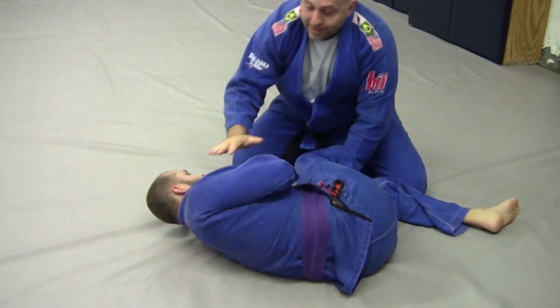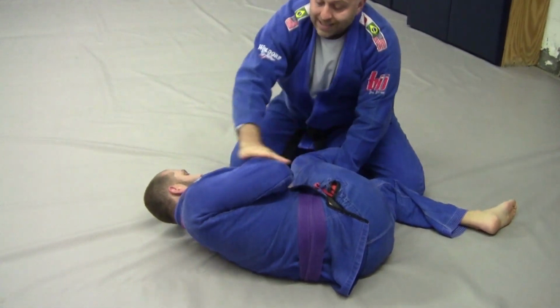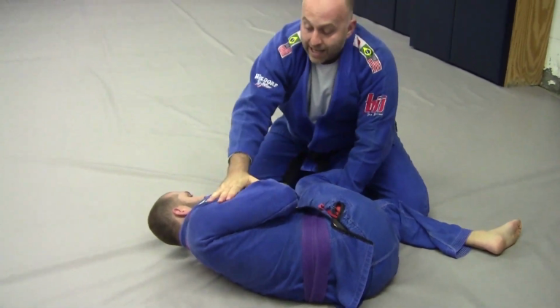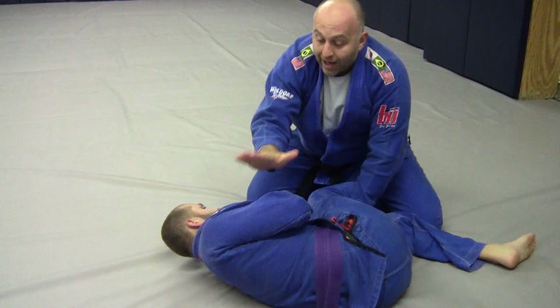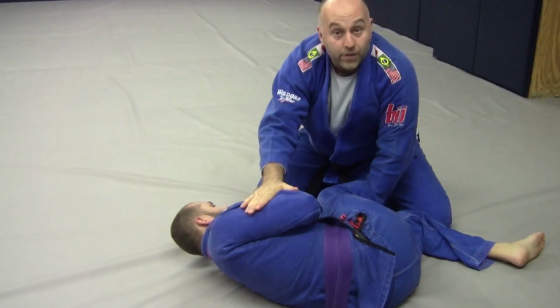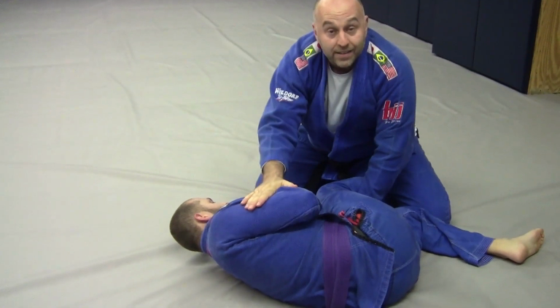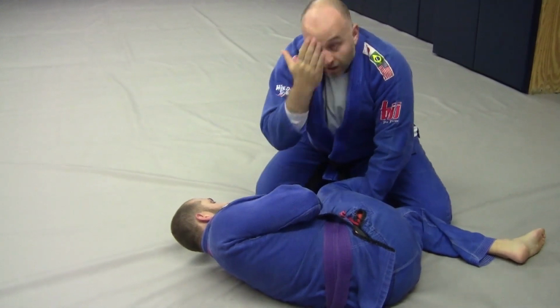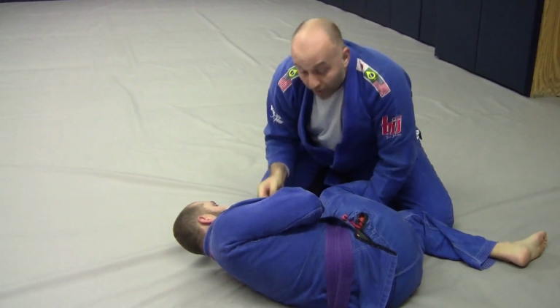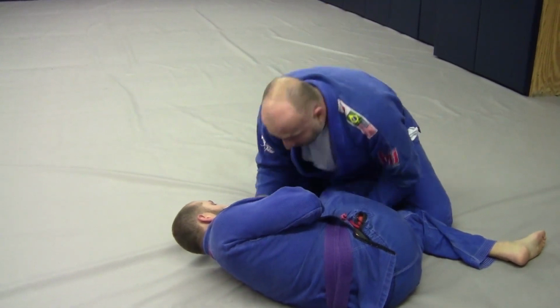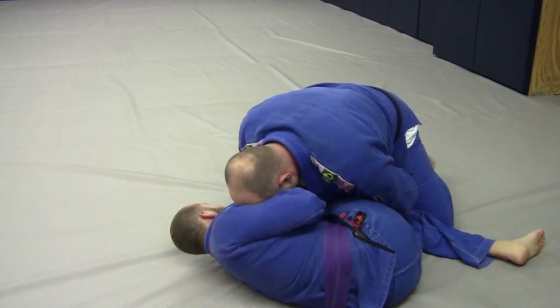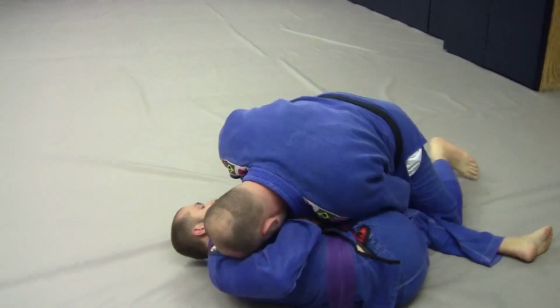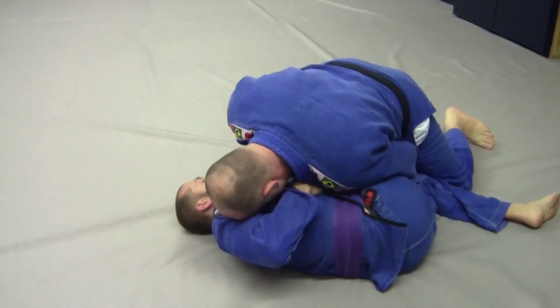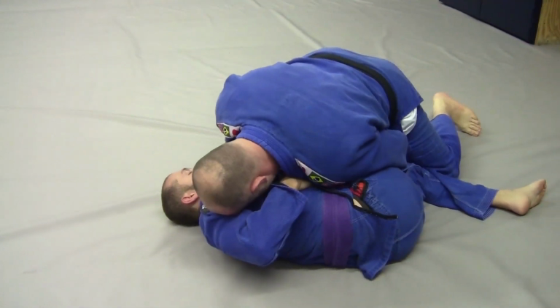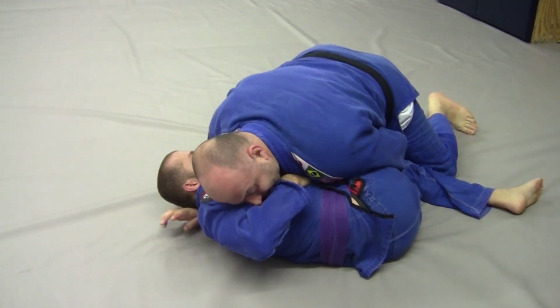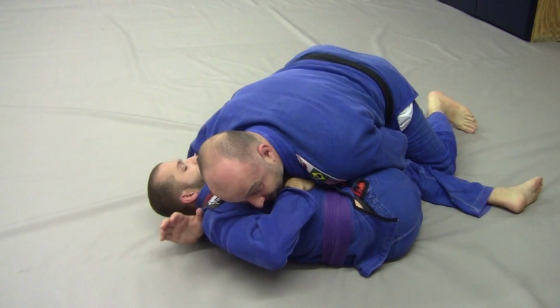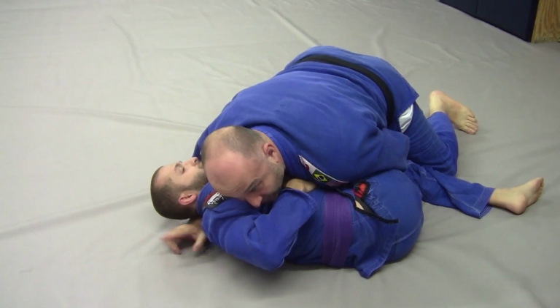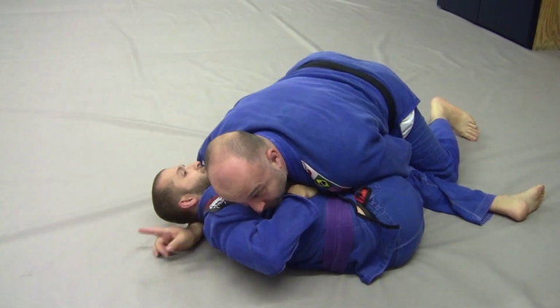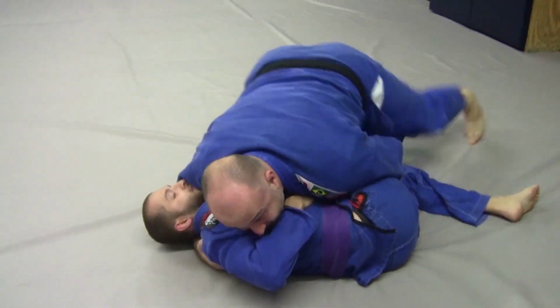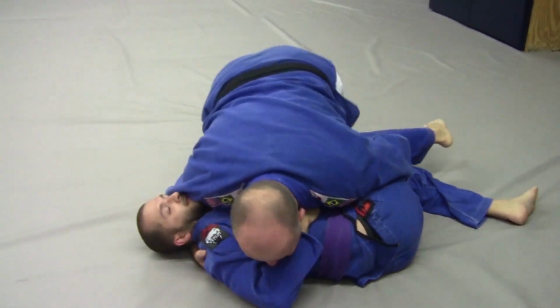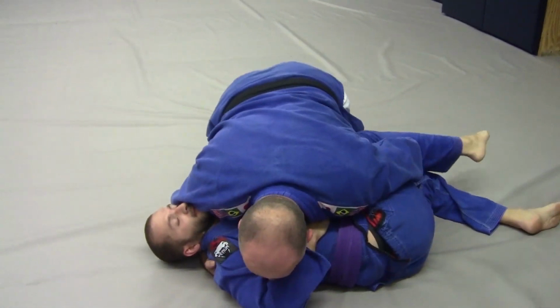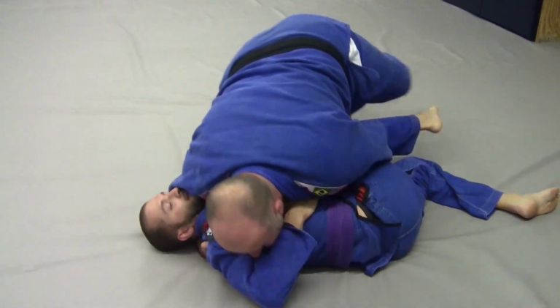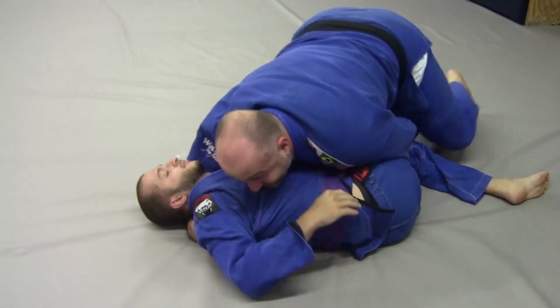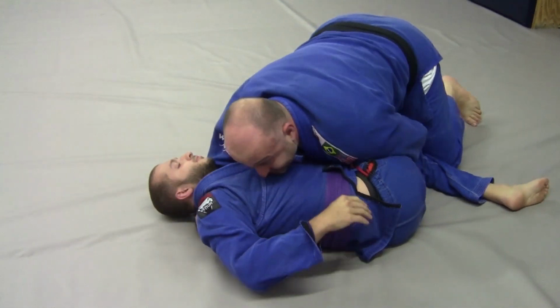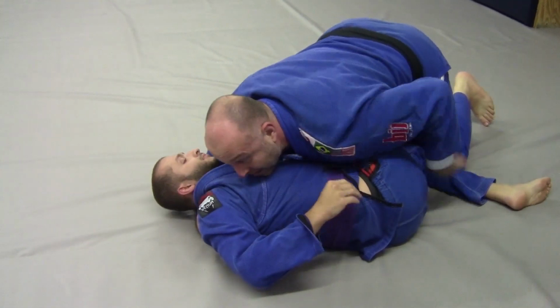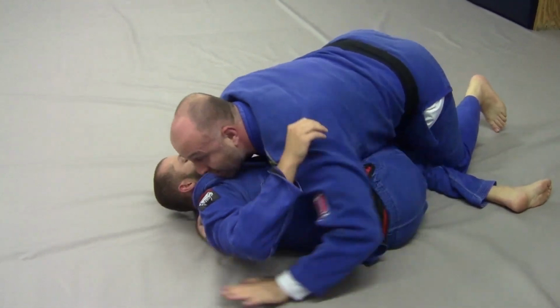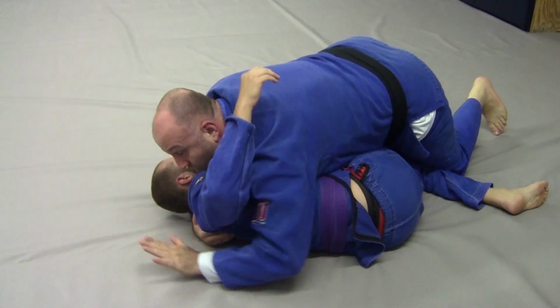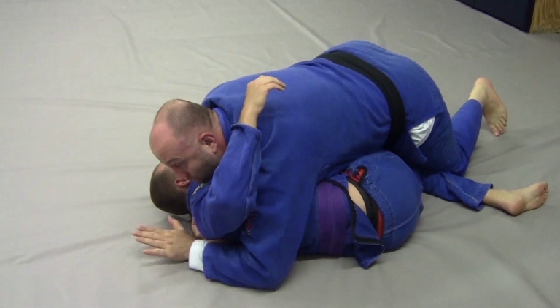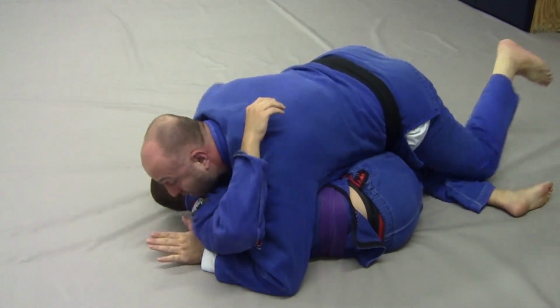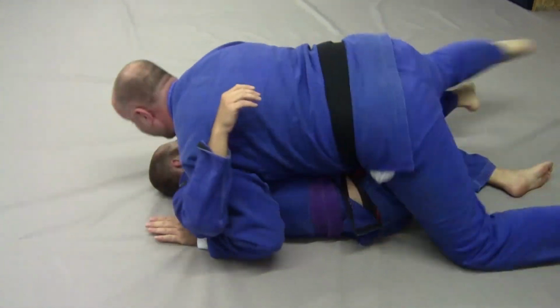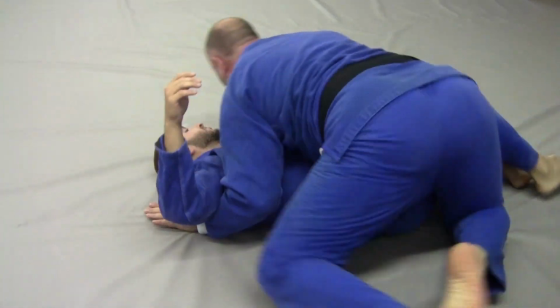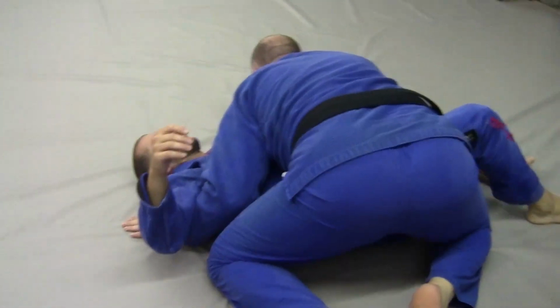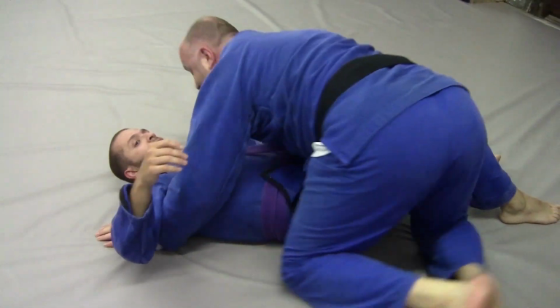This is his leading edge — I want to flatten it down, so we use our head to try to flatten it out. Or you can get a cradle and focus on passing this way, or like I just did, you can come with an underhook and come to the back side.